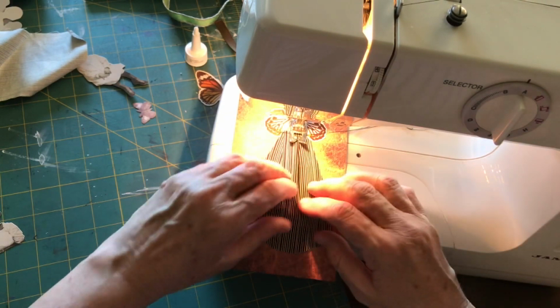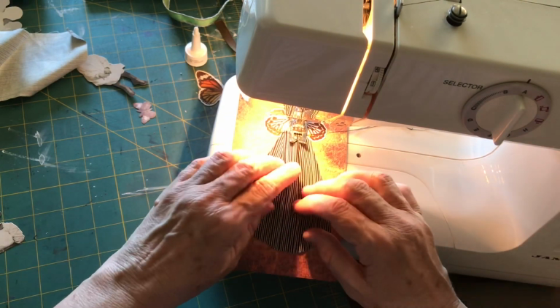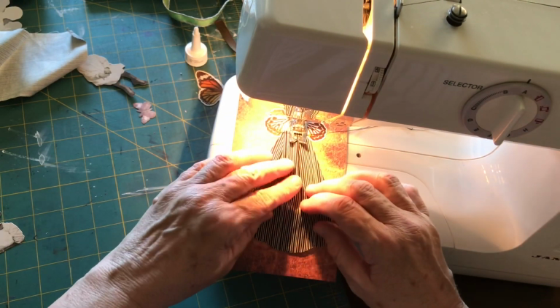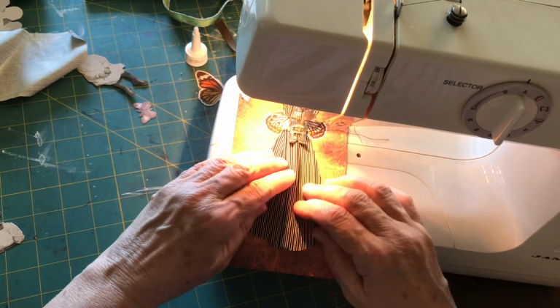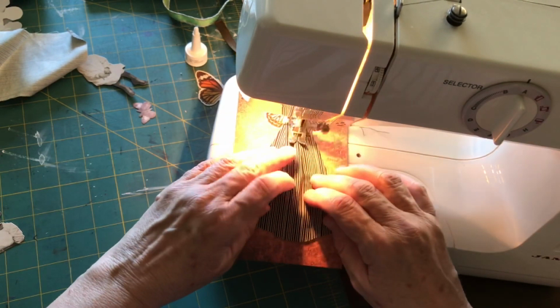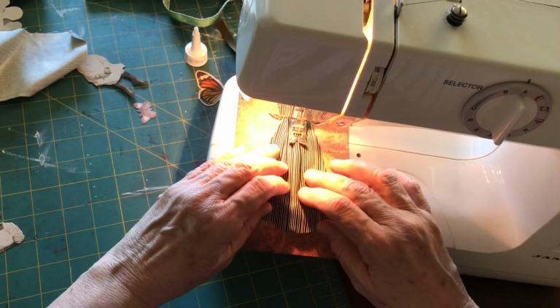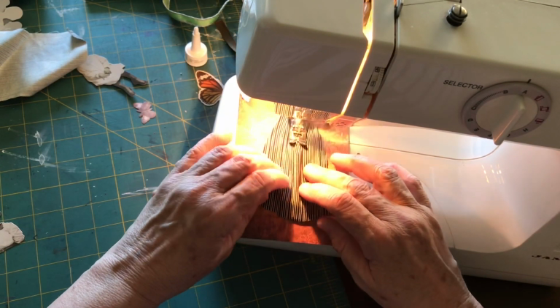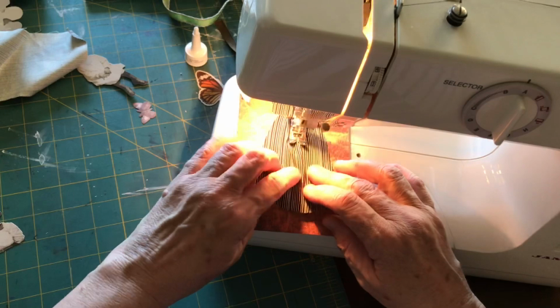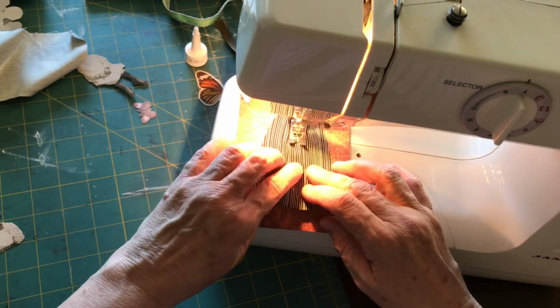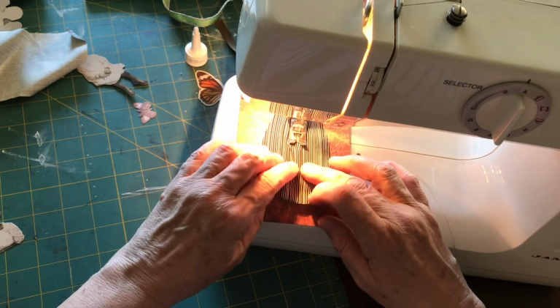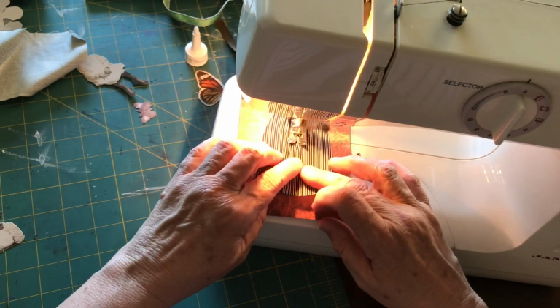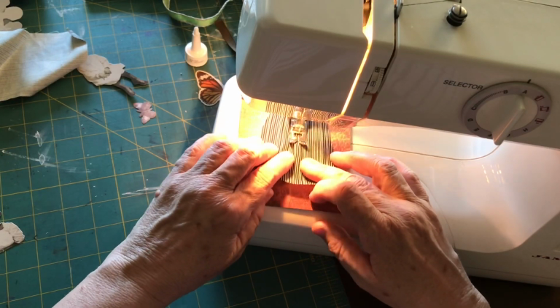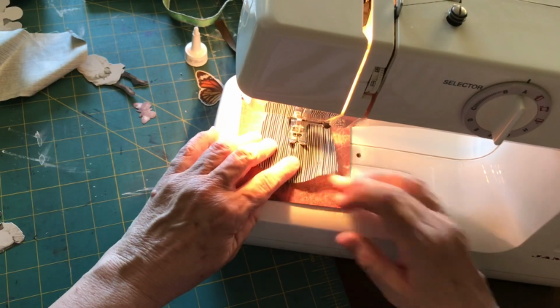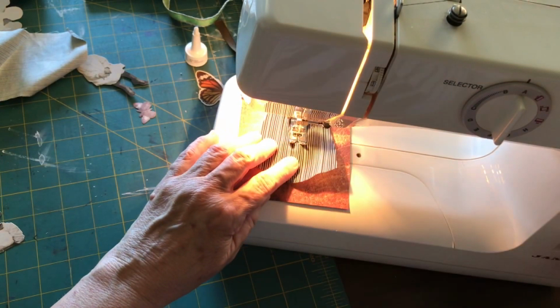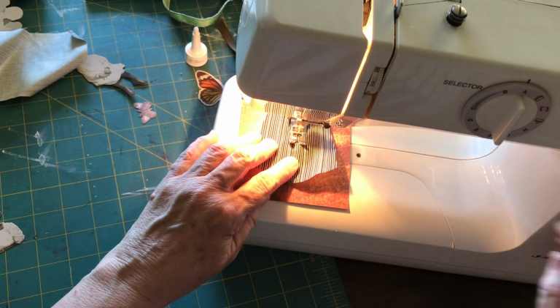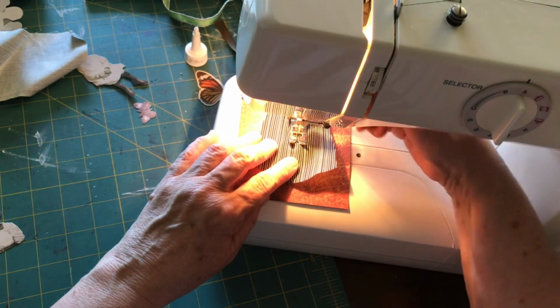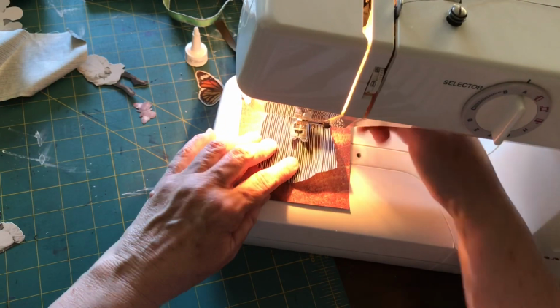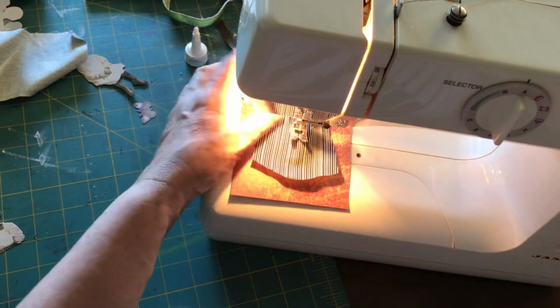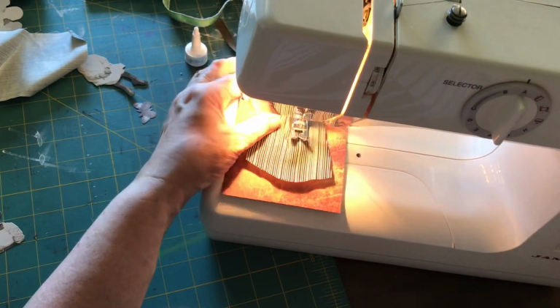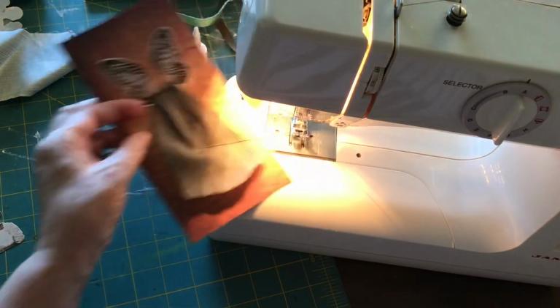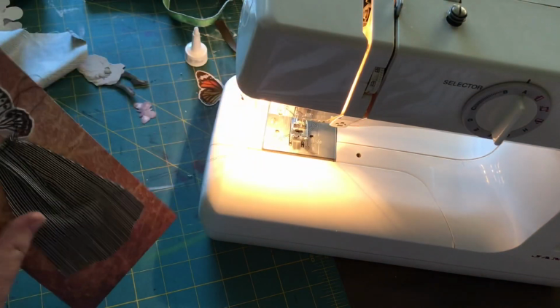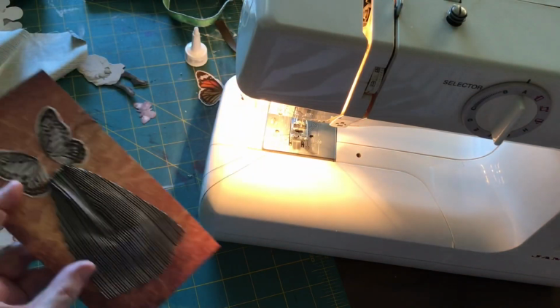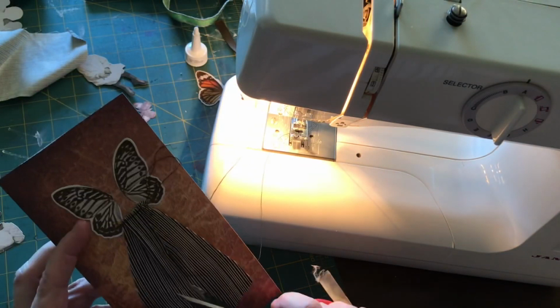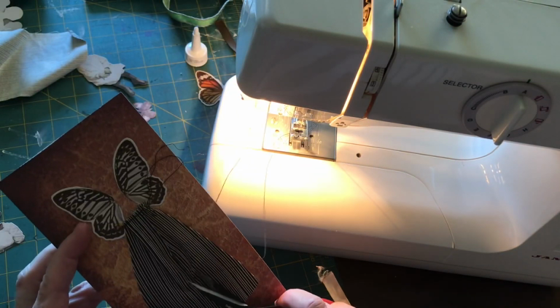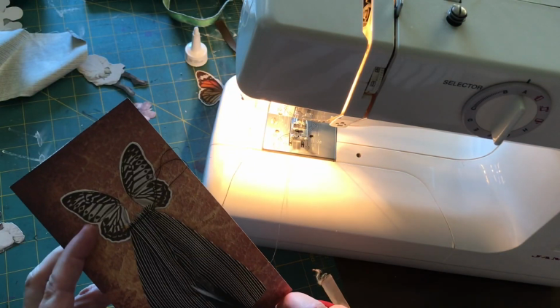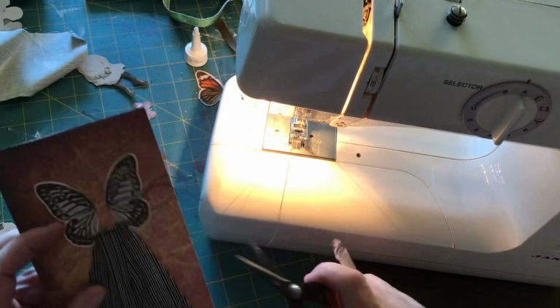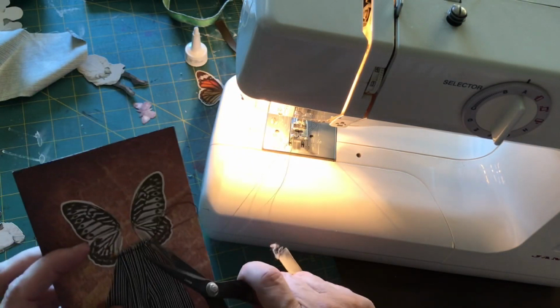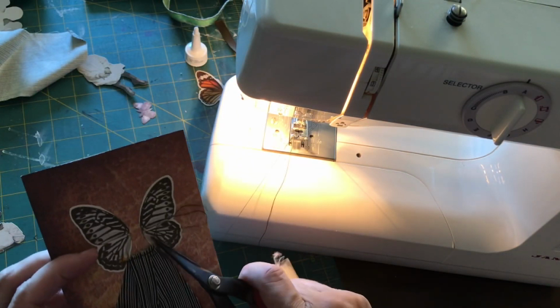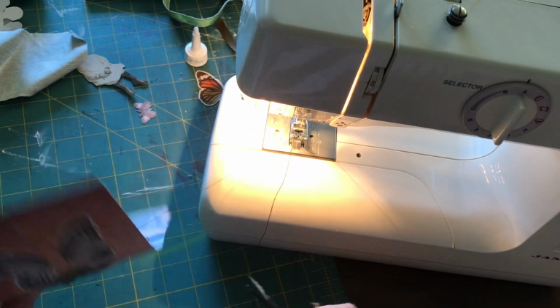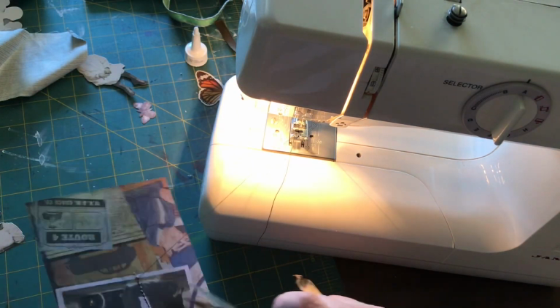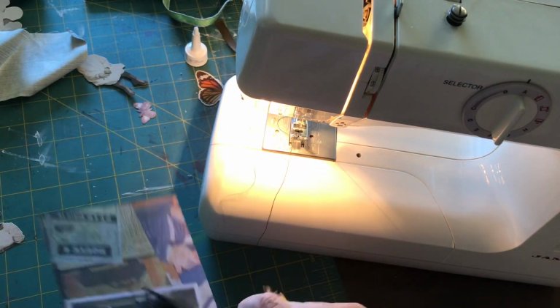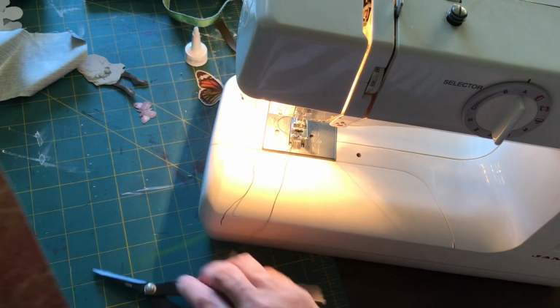The next step is sewing down the skirt so you're attaching the fabric to the cardstock. Because I've pleated this, I'm actually sewing down the pleat of the skirt a little bit, and I'm going to repeat that for the other pleat and also the edges of the skirt.